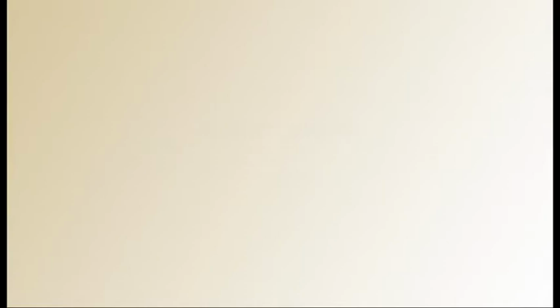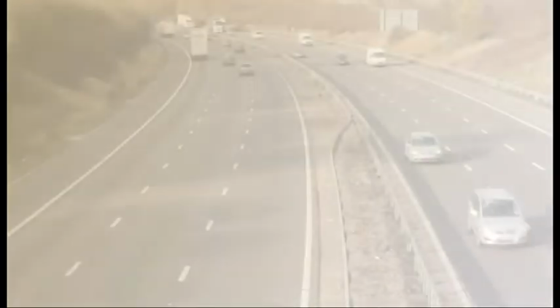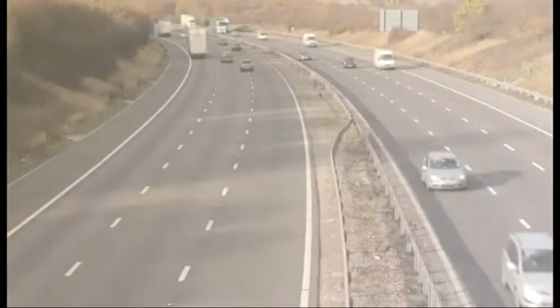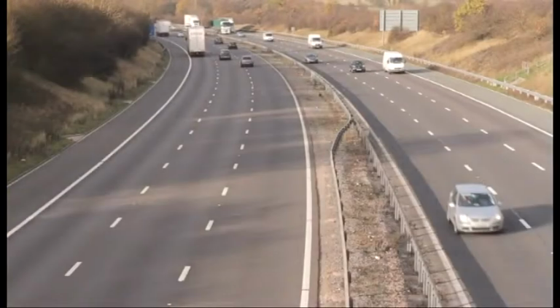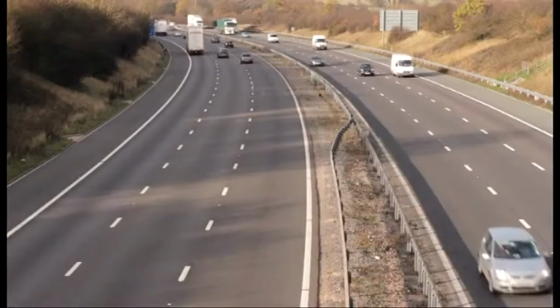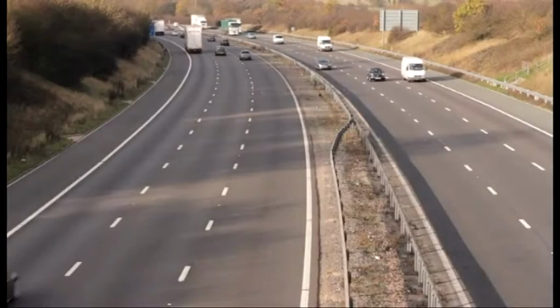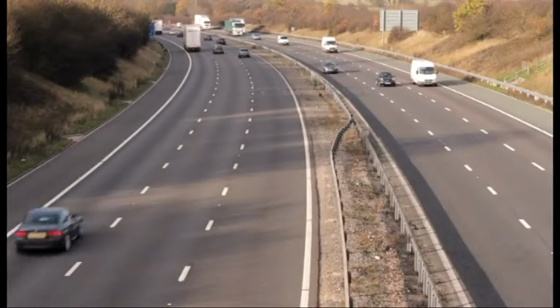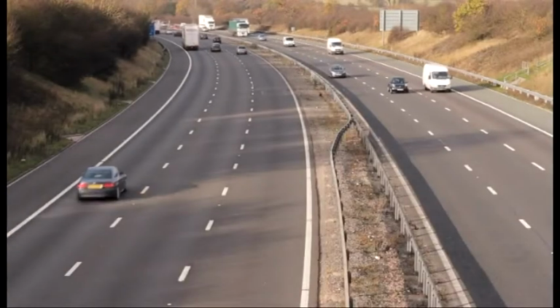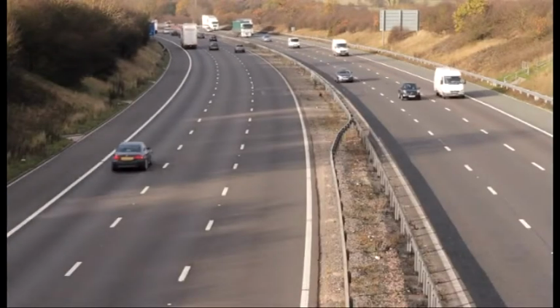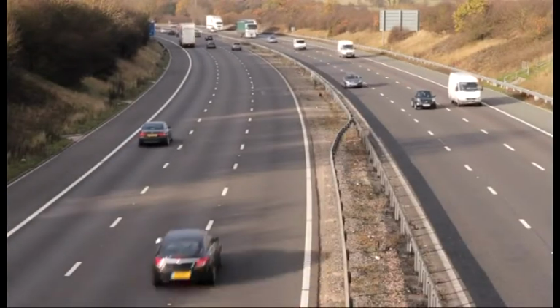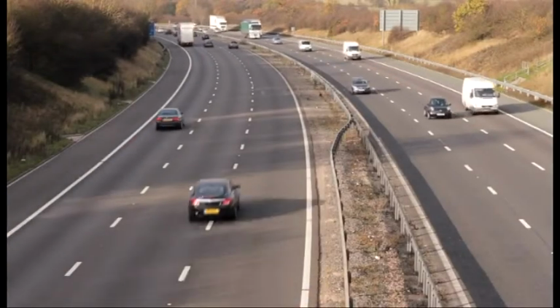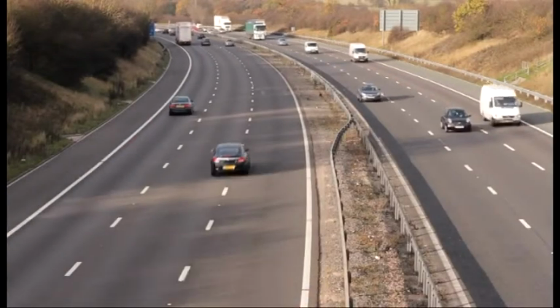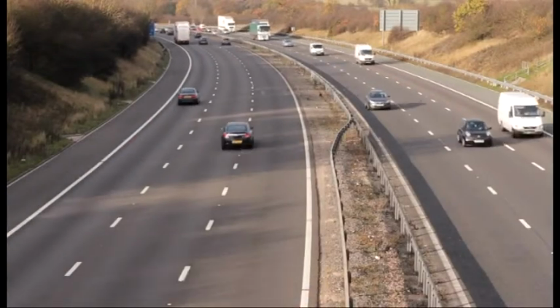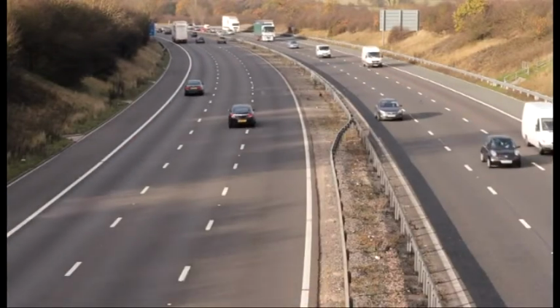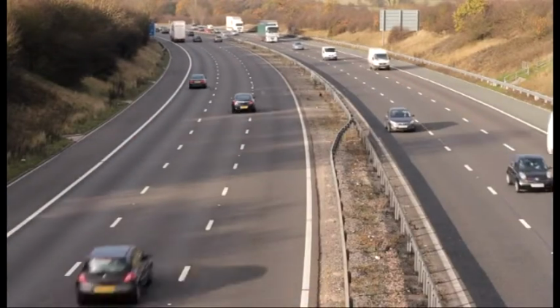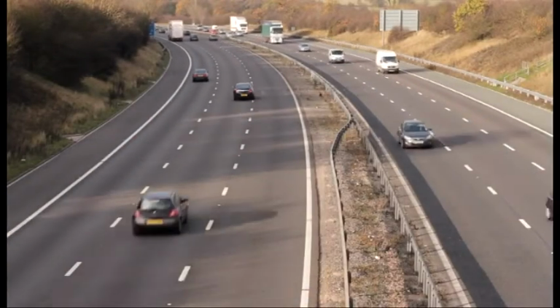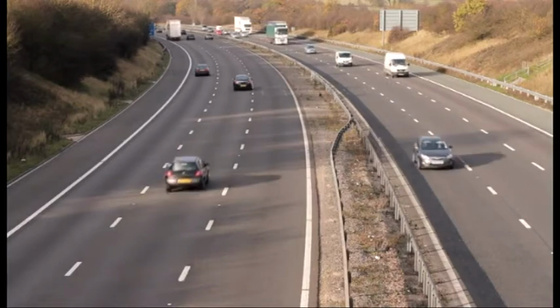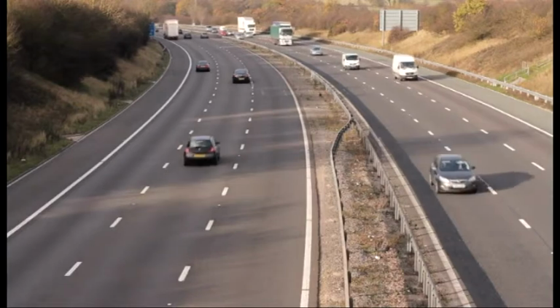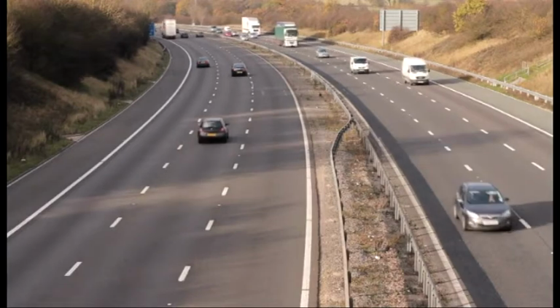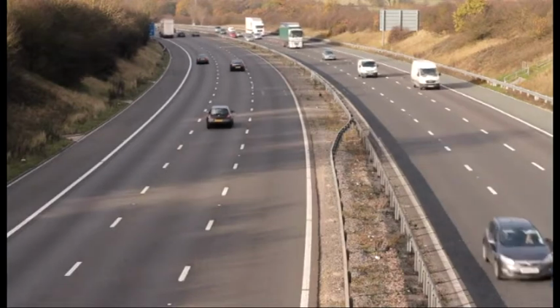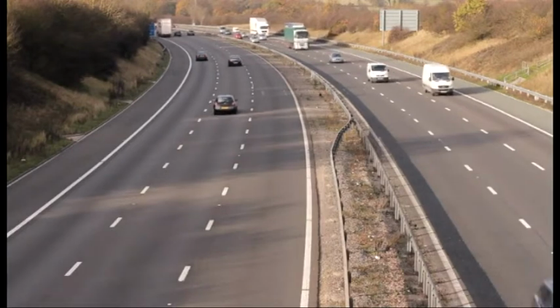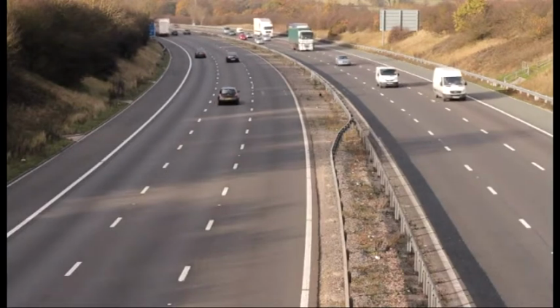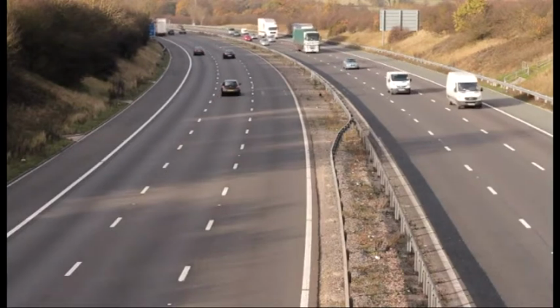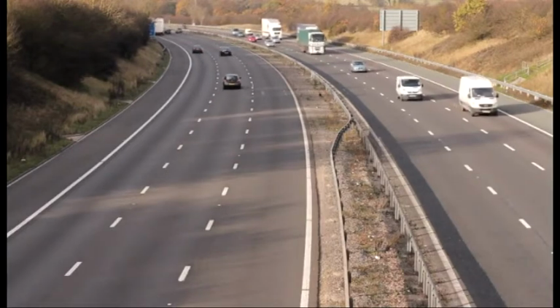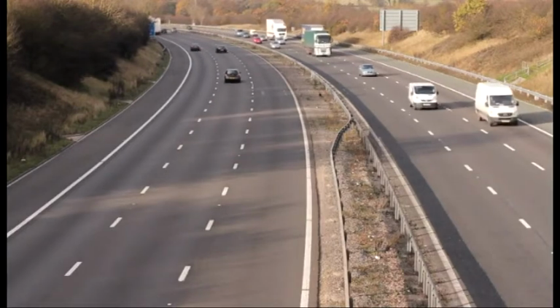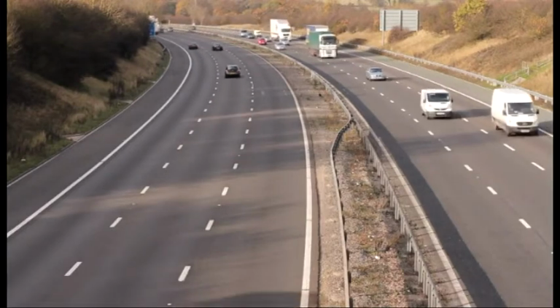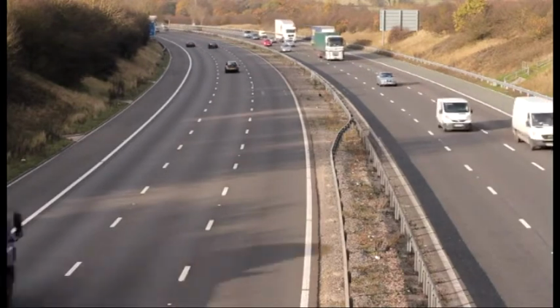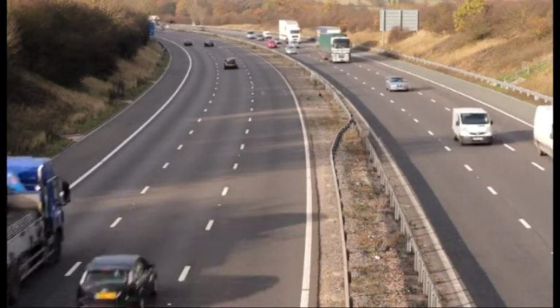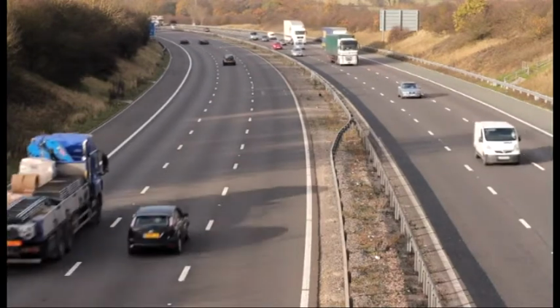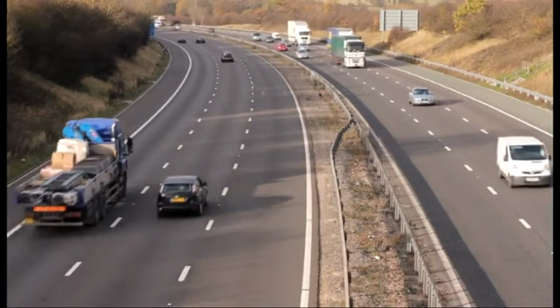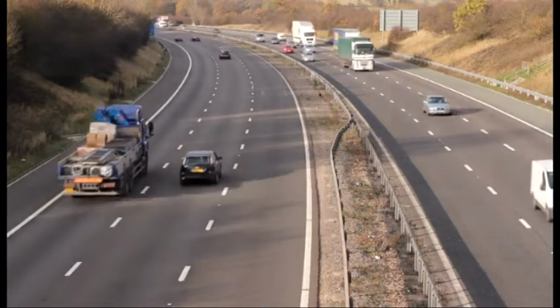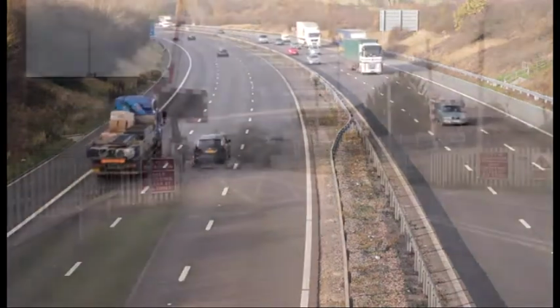There are some places where it is never safe to walk, such as motorways. Pedestrians are not allowed on the motorway unless in an emergency.